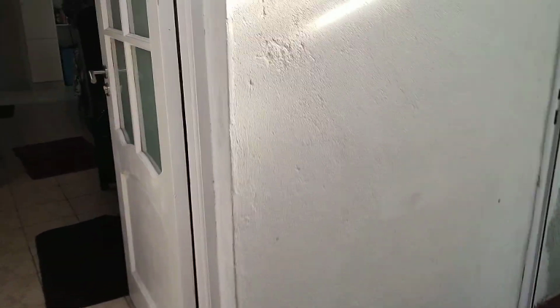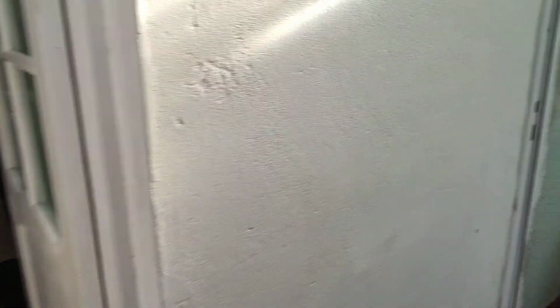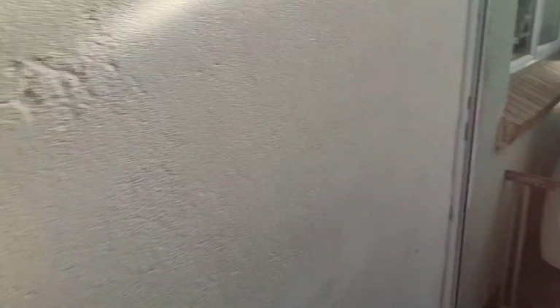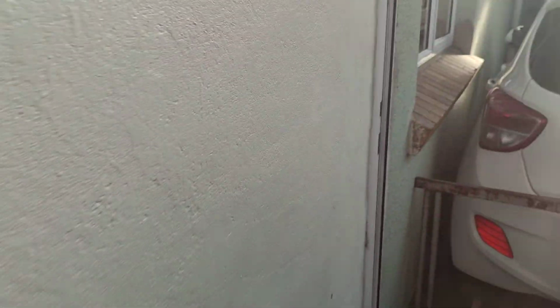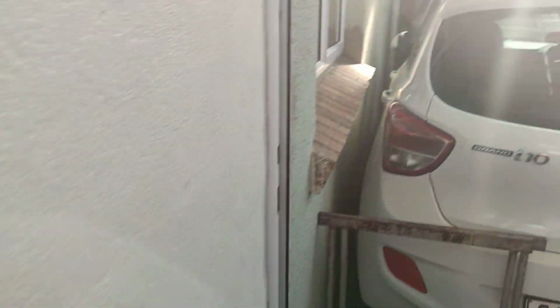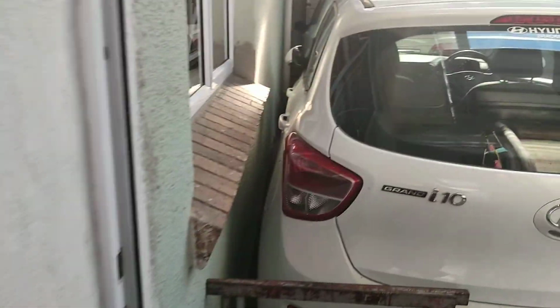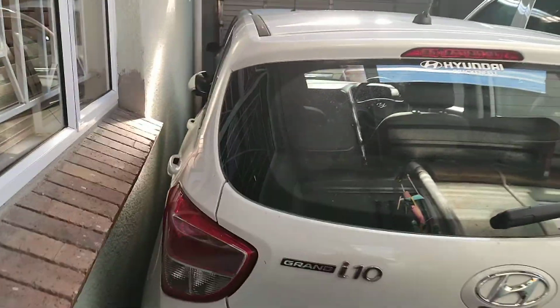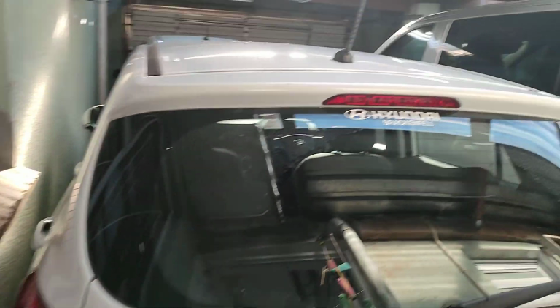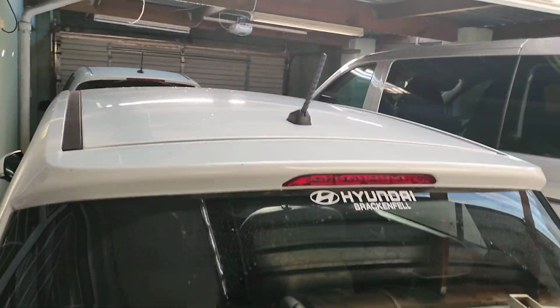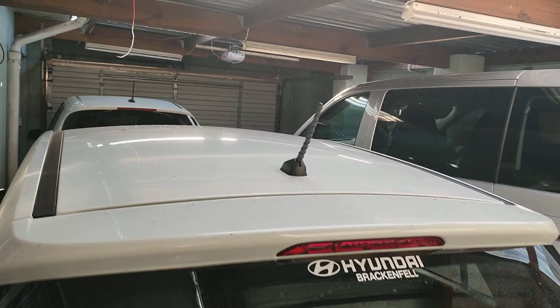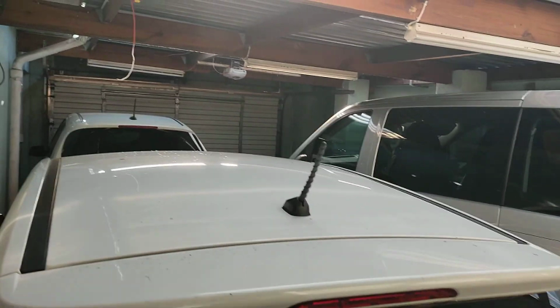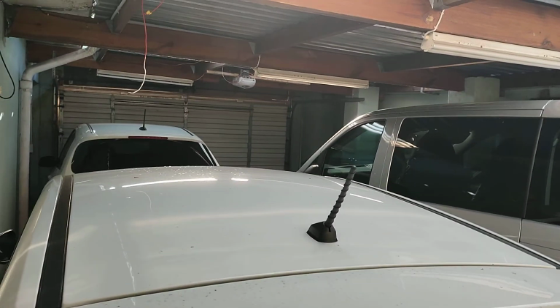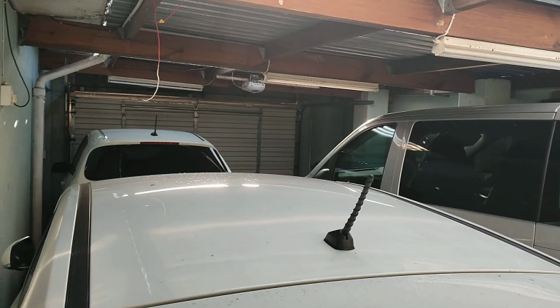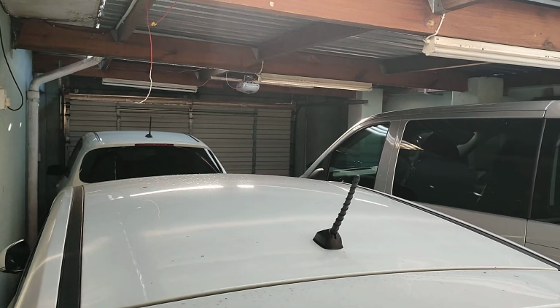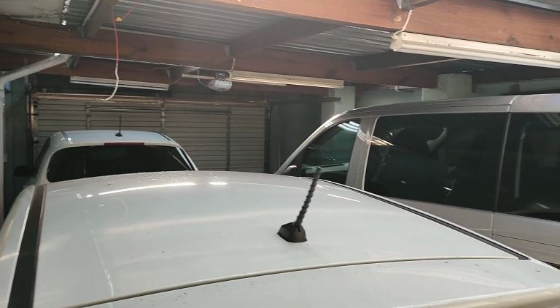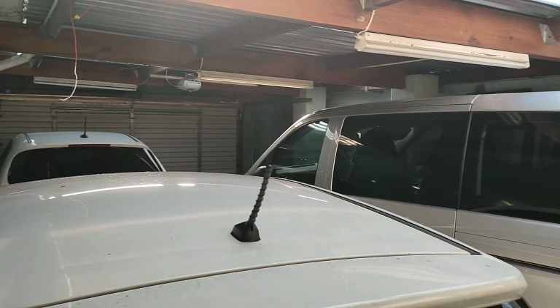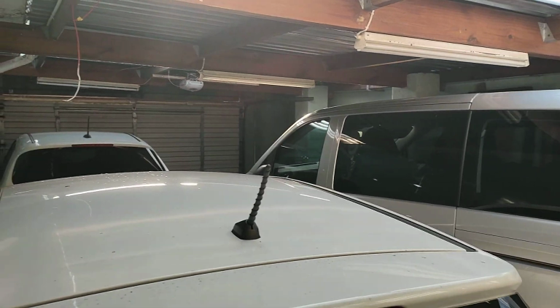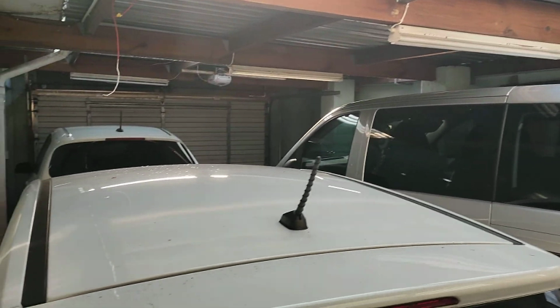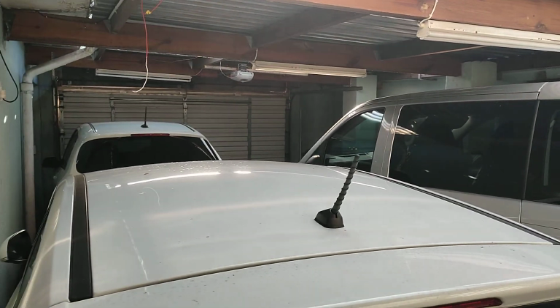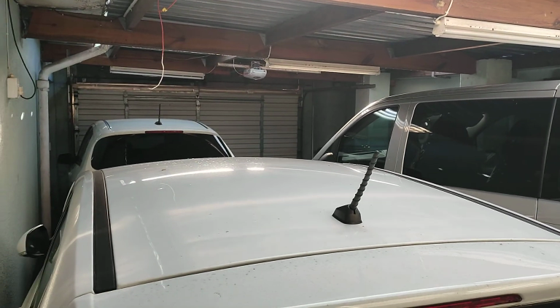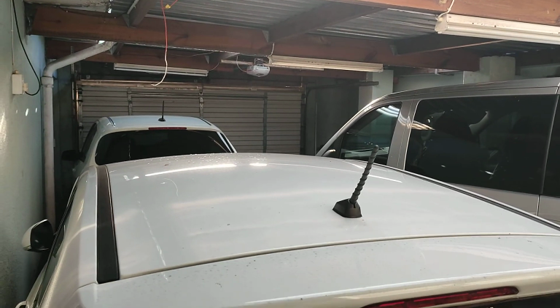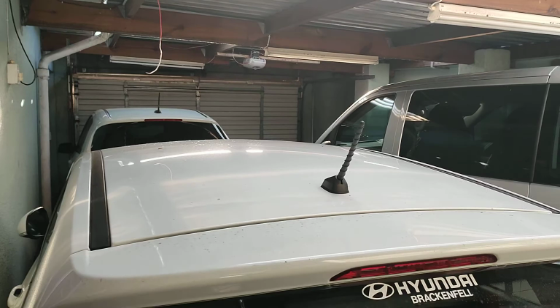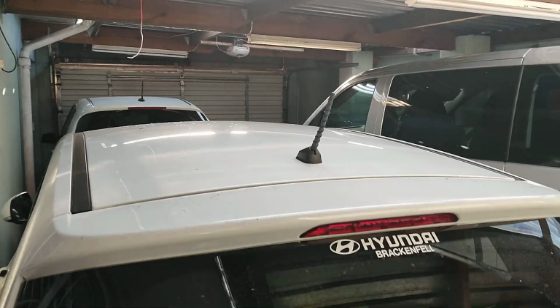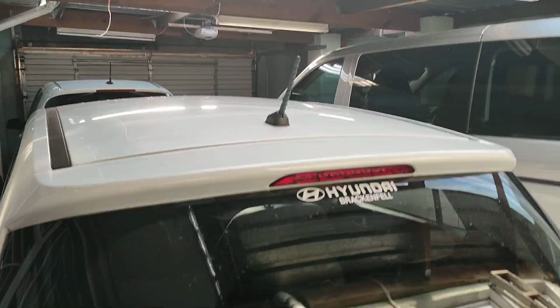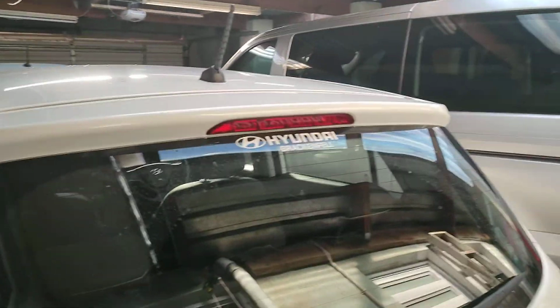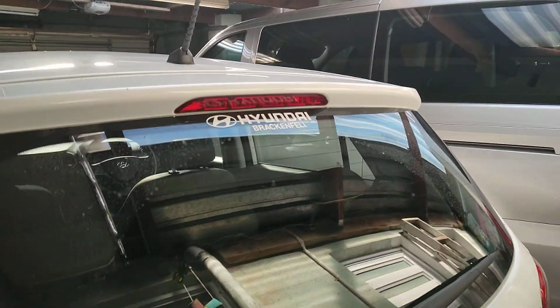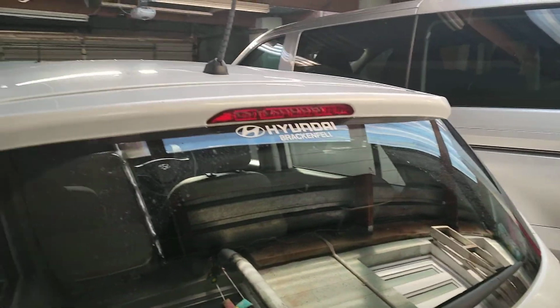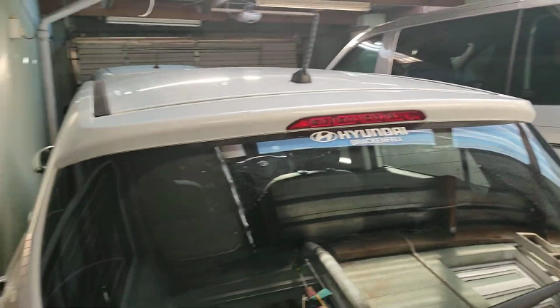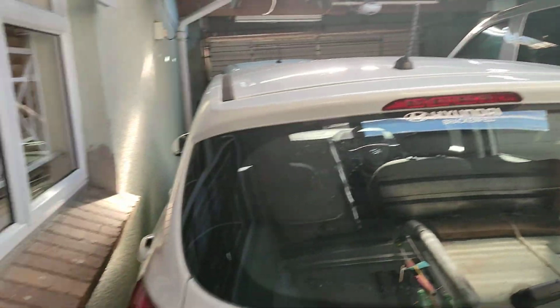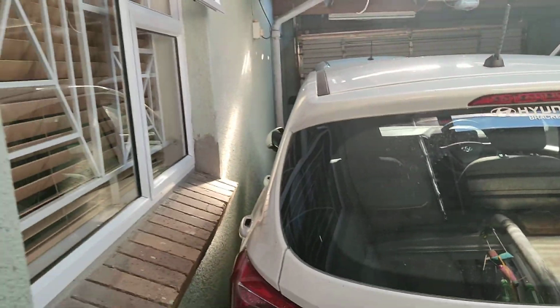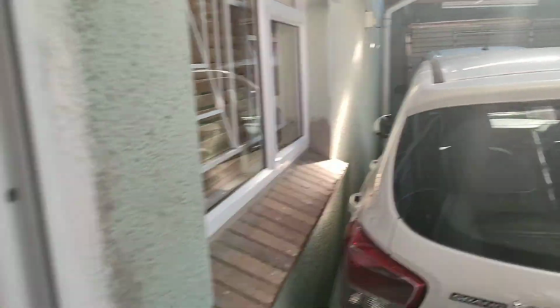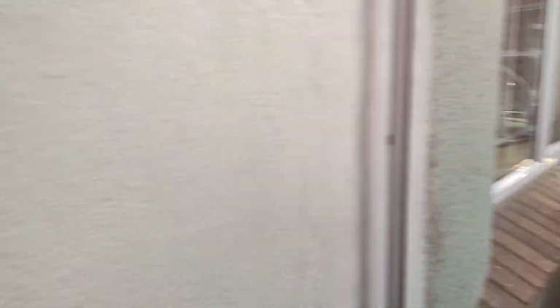Just going to show you the garage. You can see it's got all these cars here — it can have four cars, and also two cars behind the gate. So there's plenty of space and it's very well maintained.